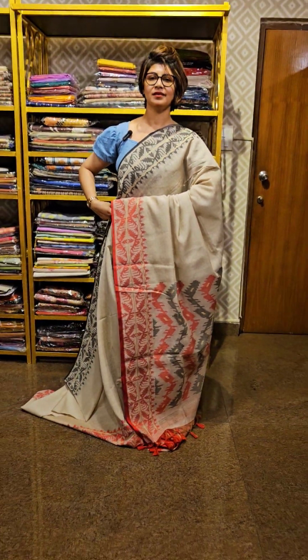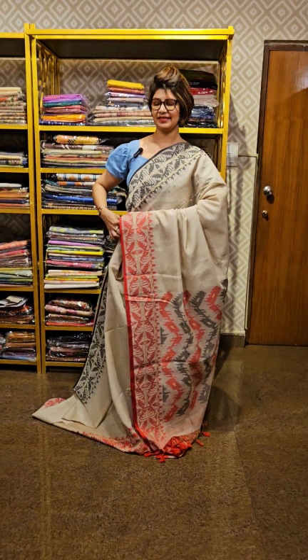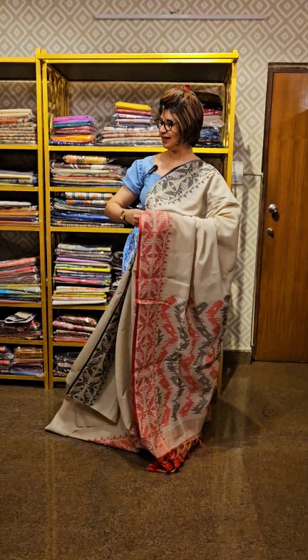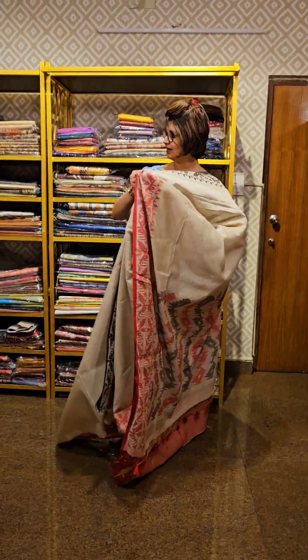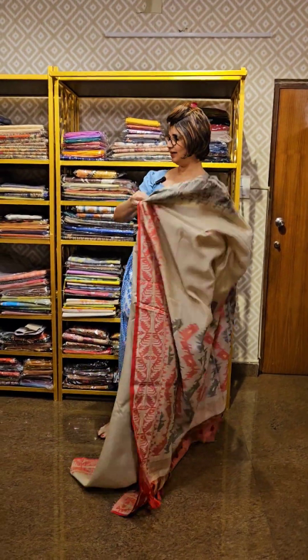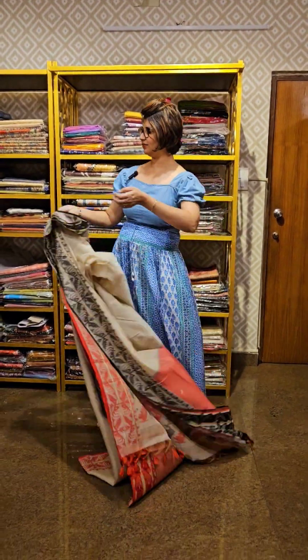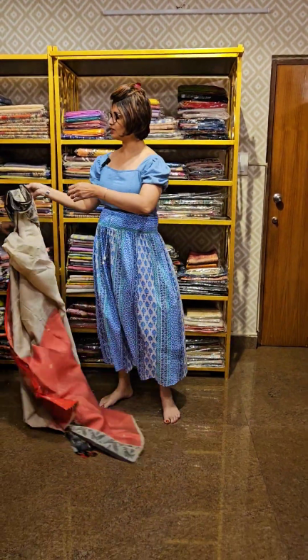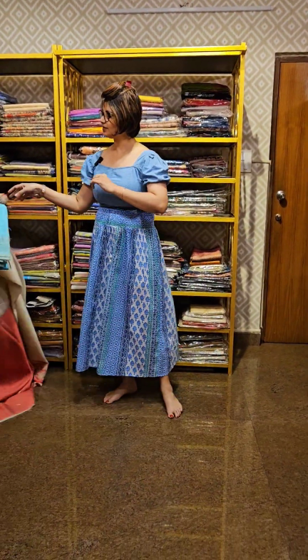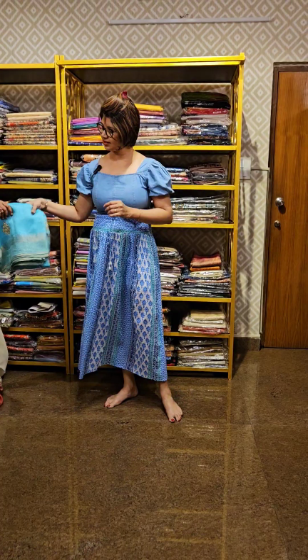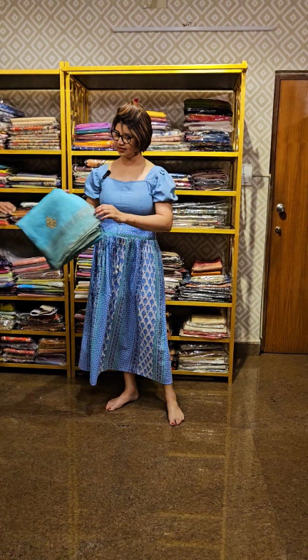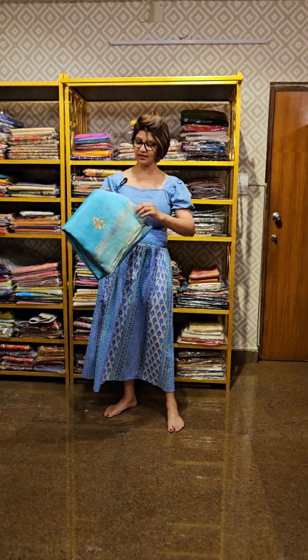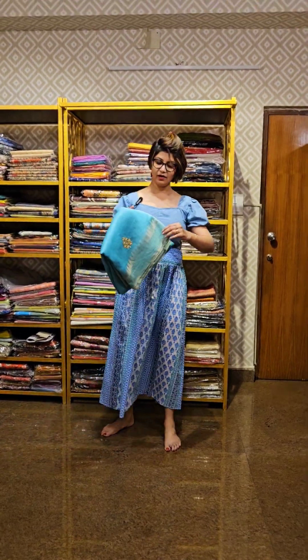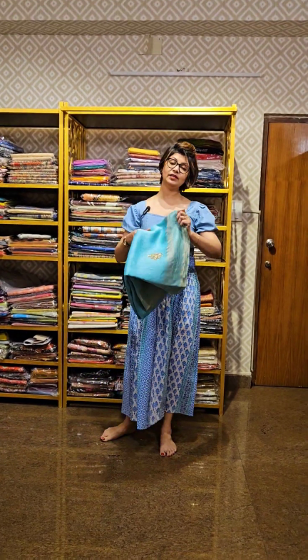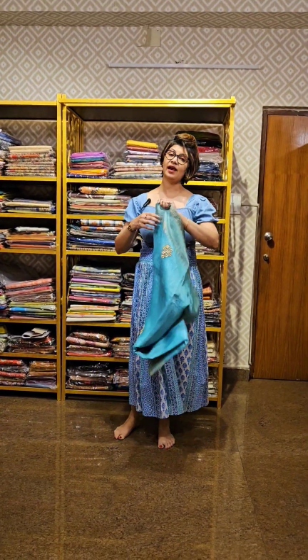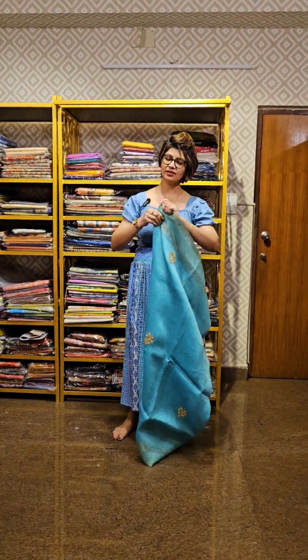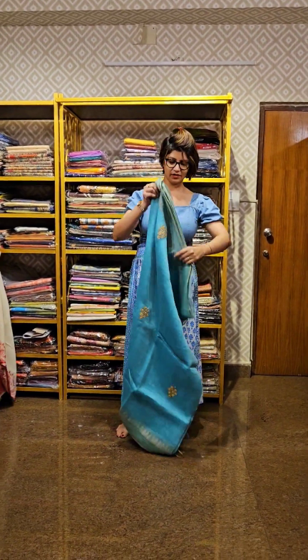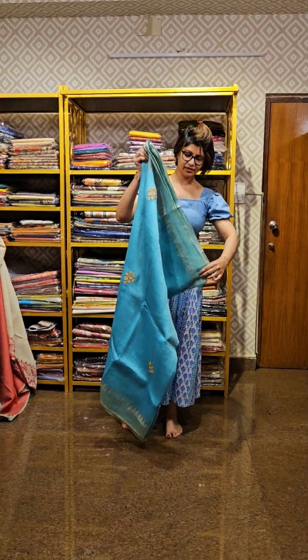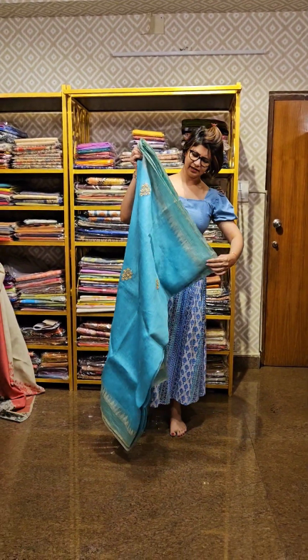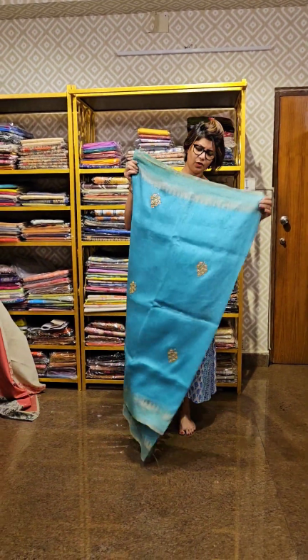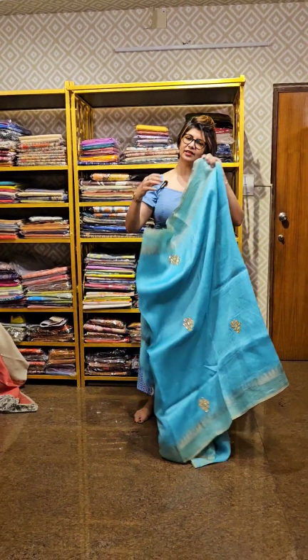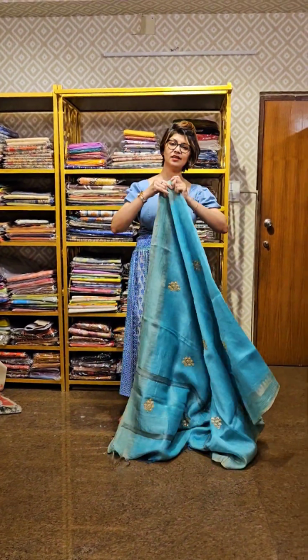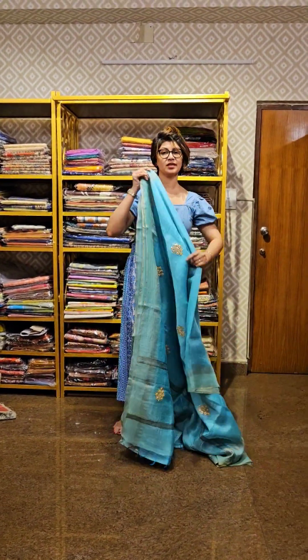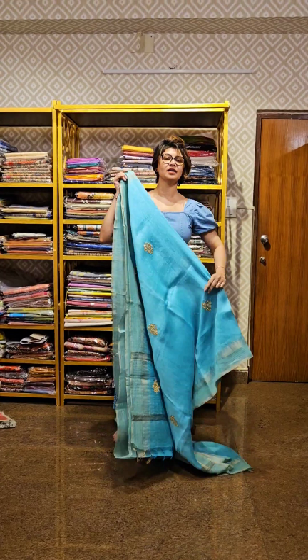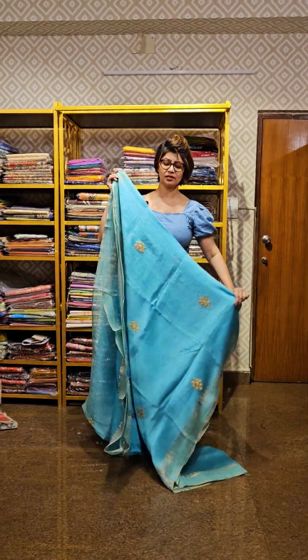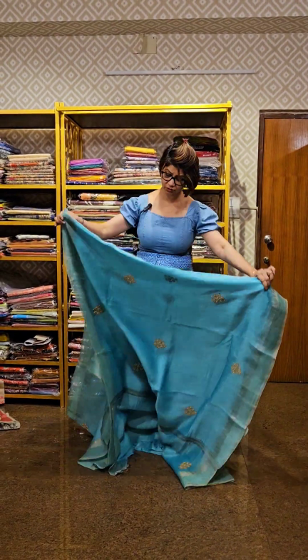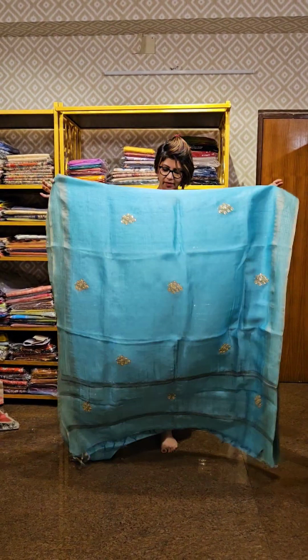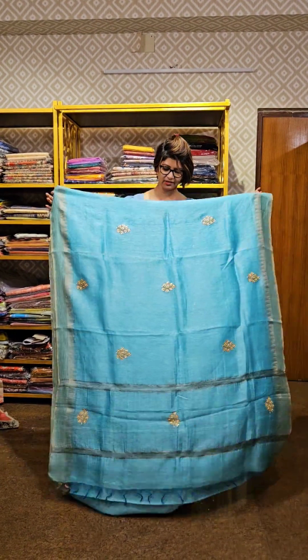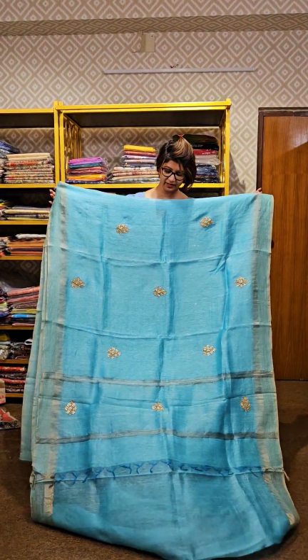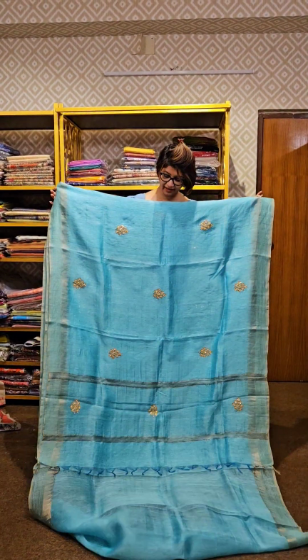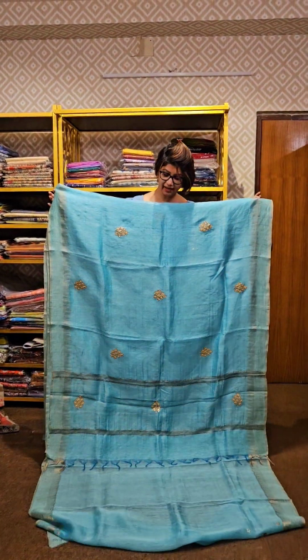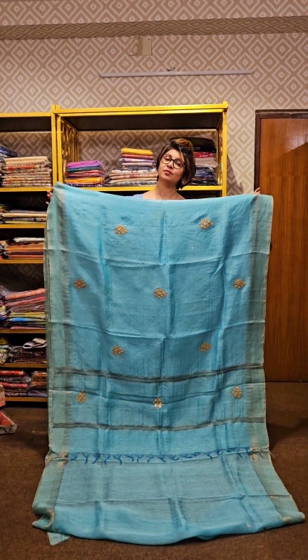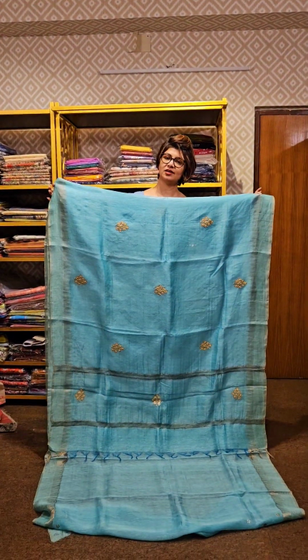Next saree — linen of course, it's a silk linen saree with hand work. Color toh bahut hi achi hai, uske saath jo combination is peh kiya gaya hai, mashallah.